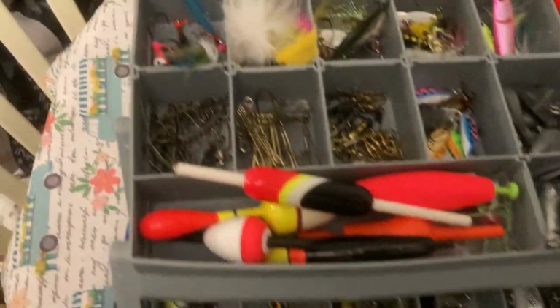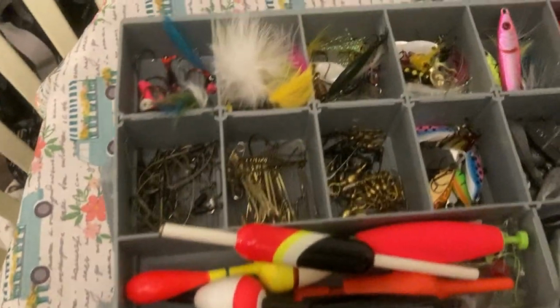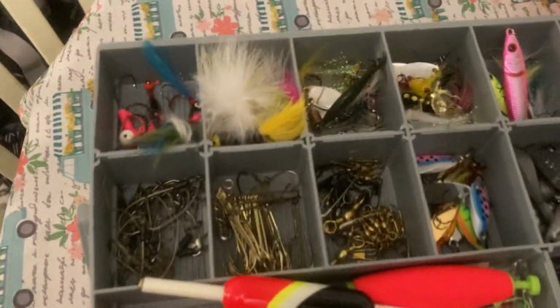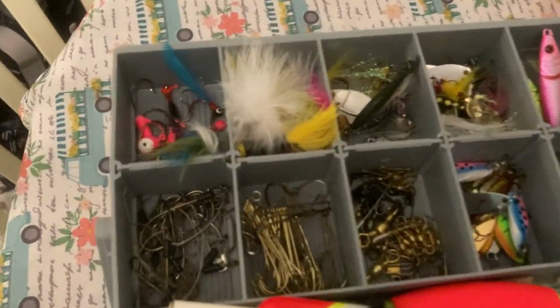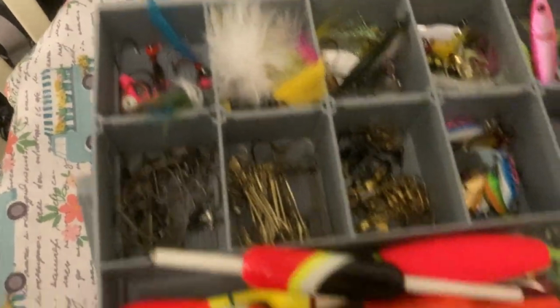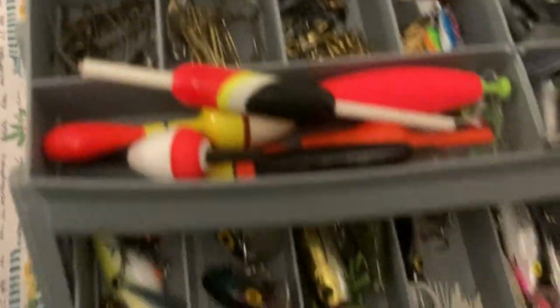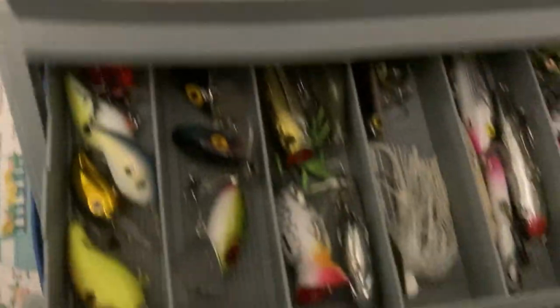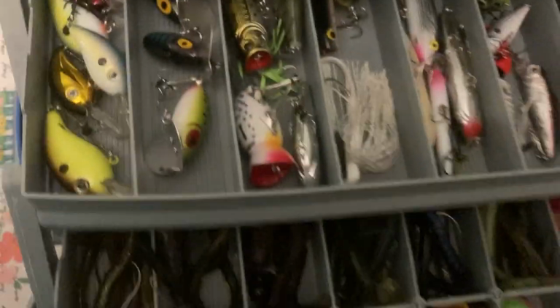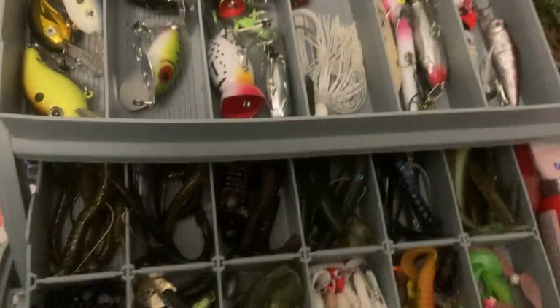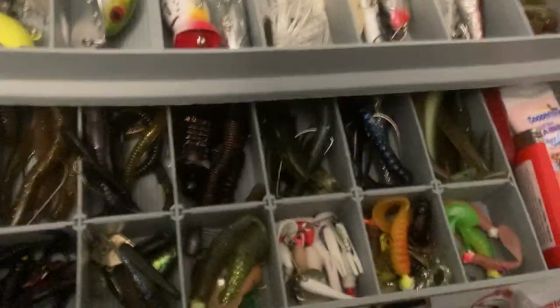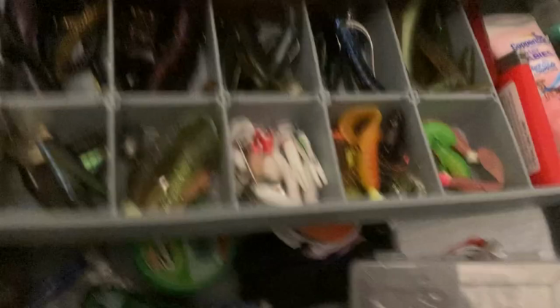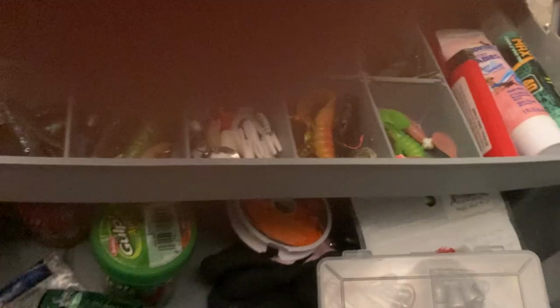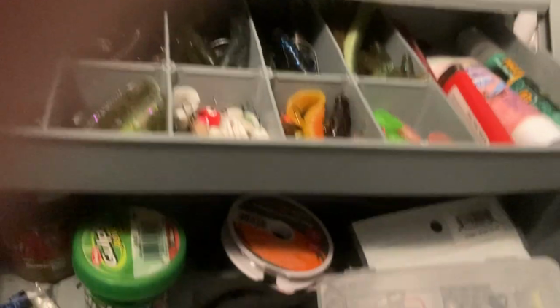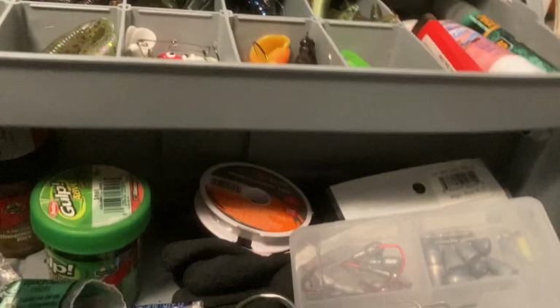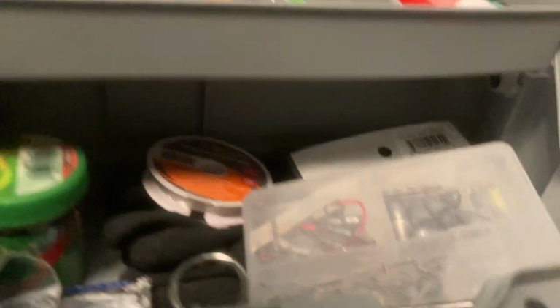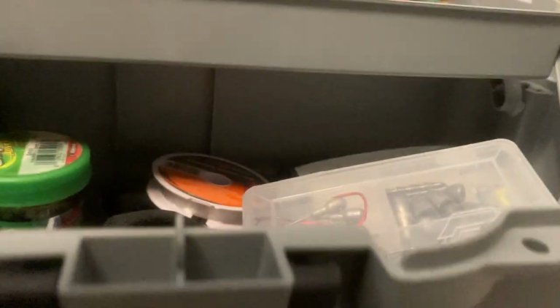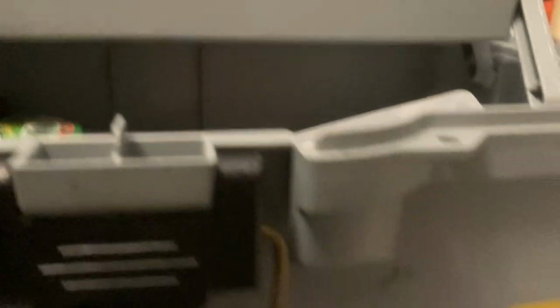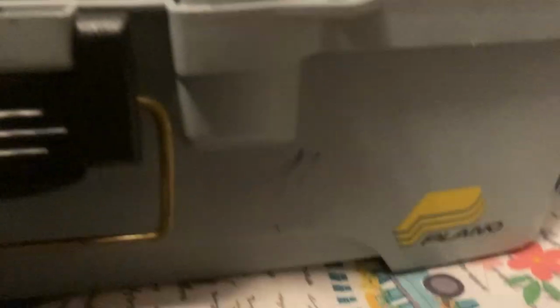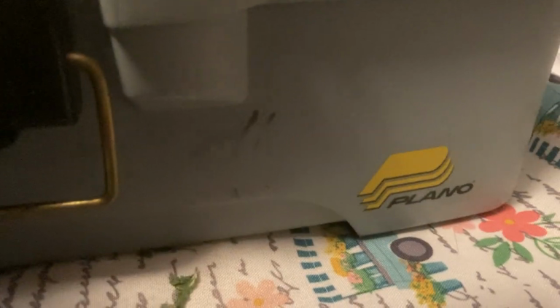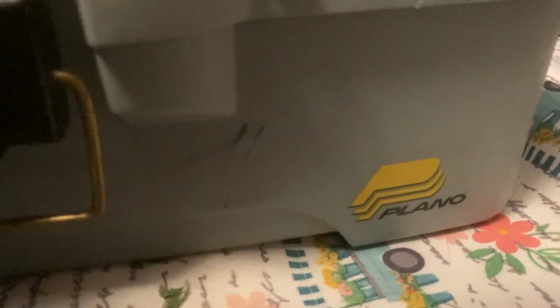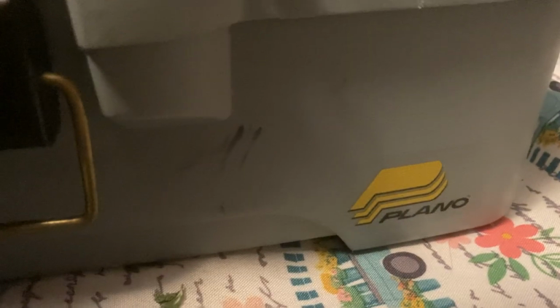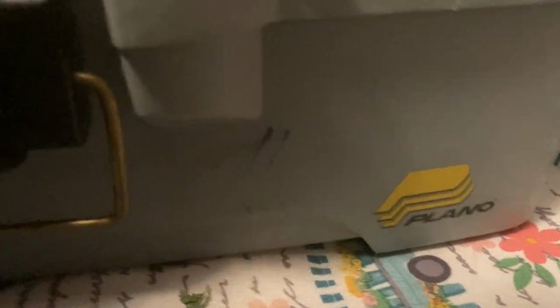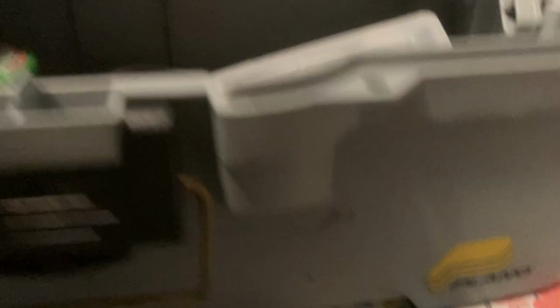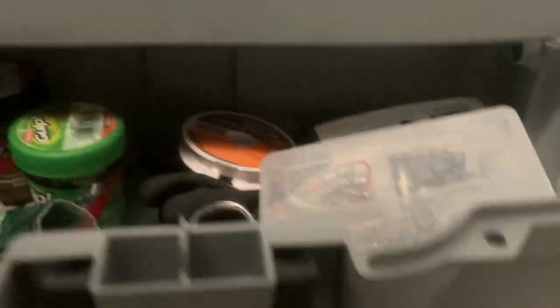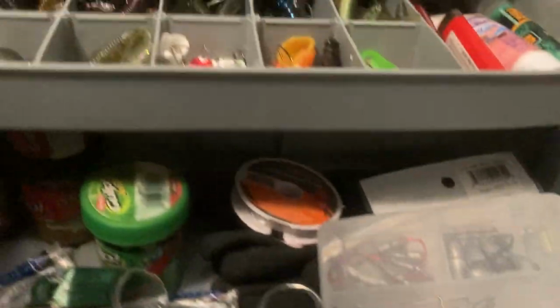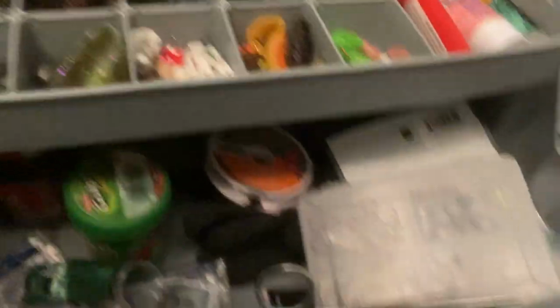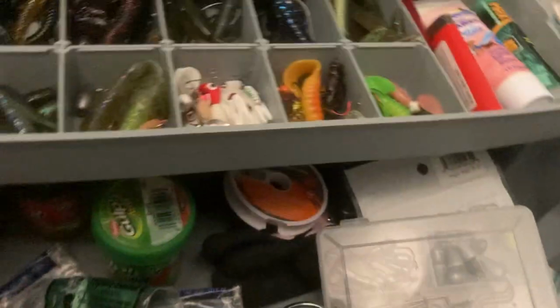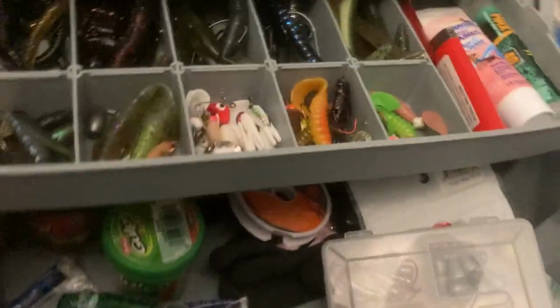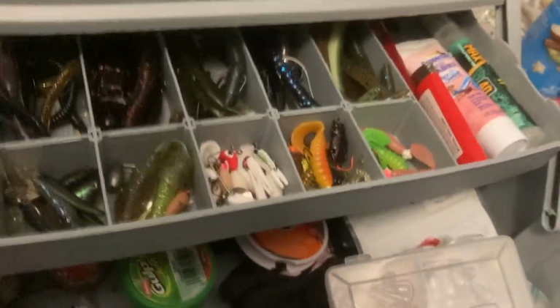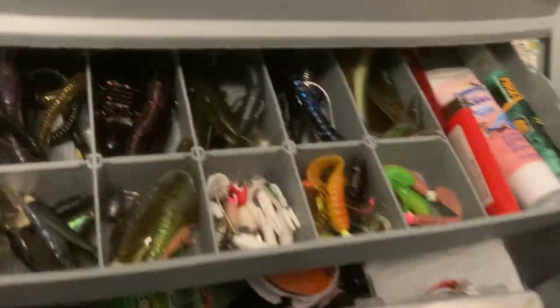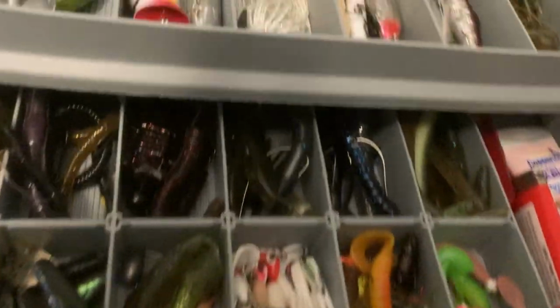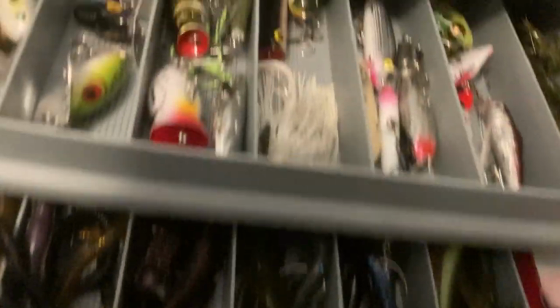Let's start up here. This is a Plano three-tray box. I like to buy that because it's American made right here in Illinois.